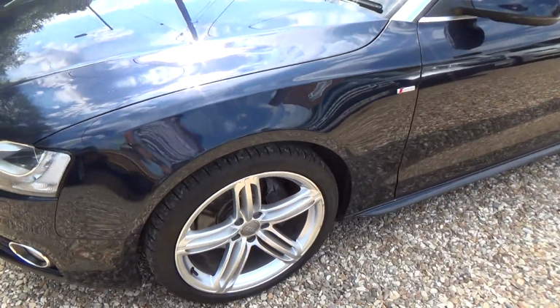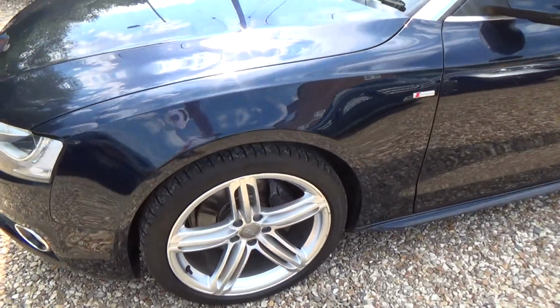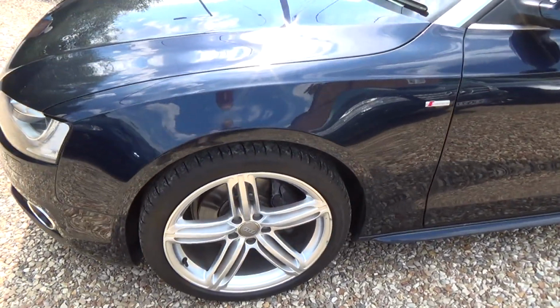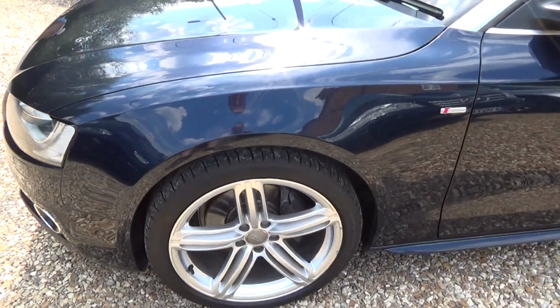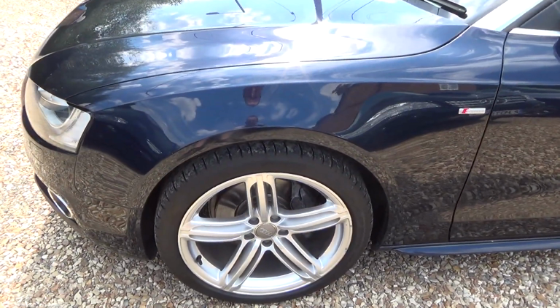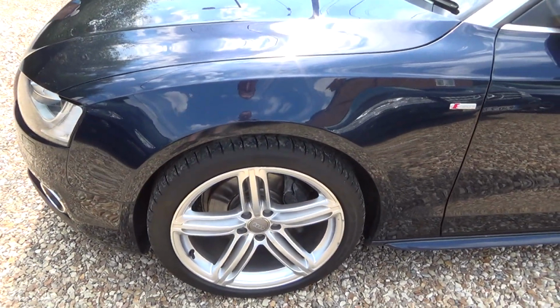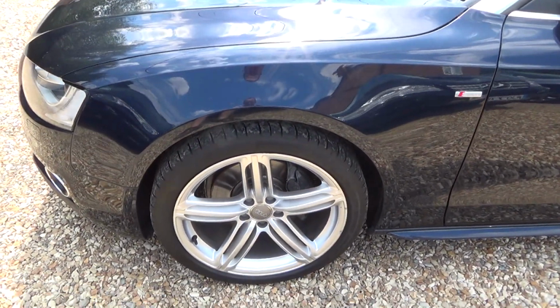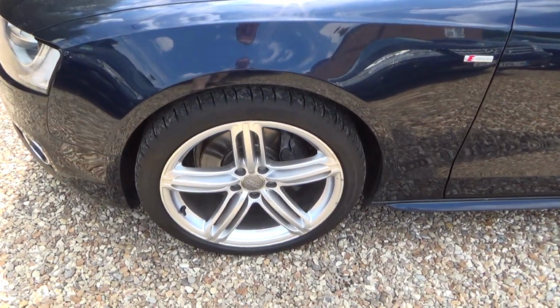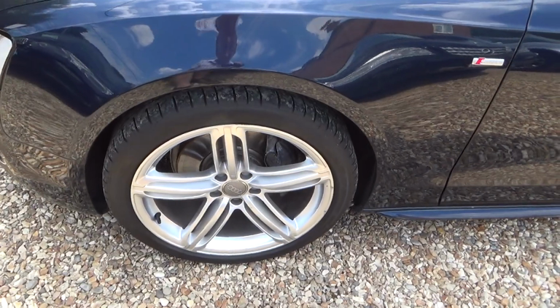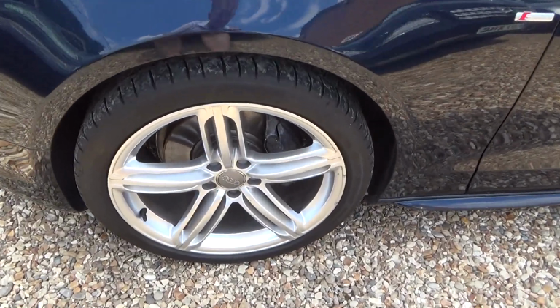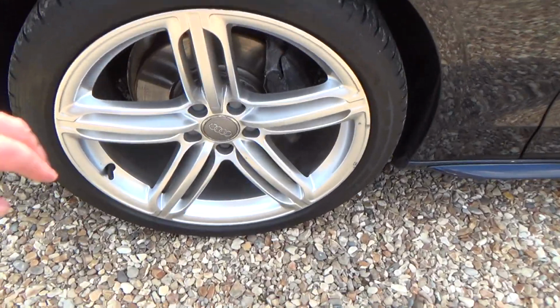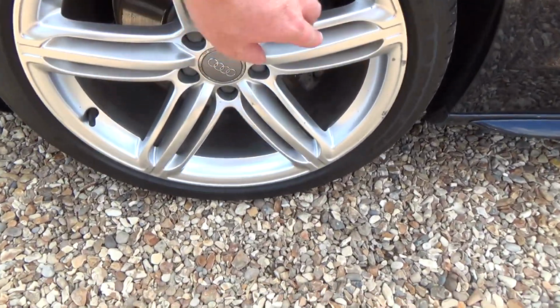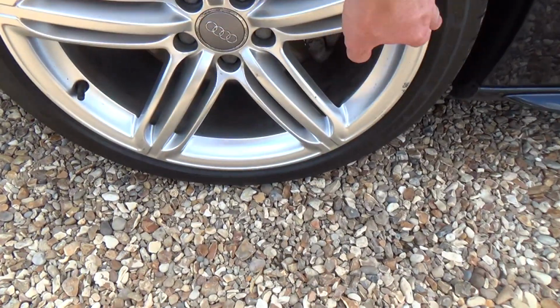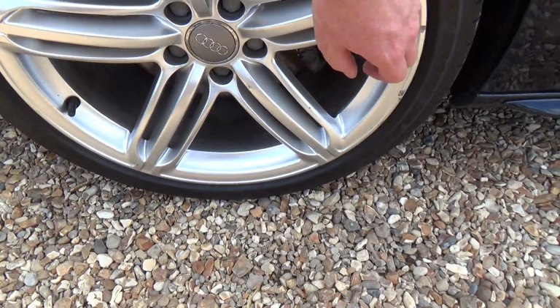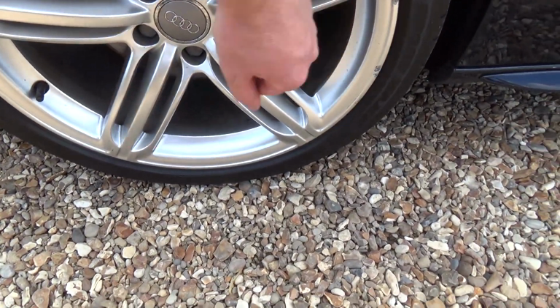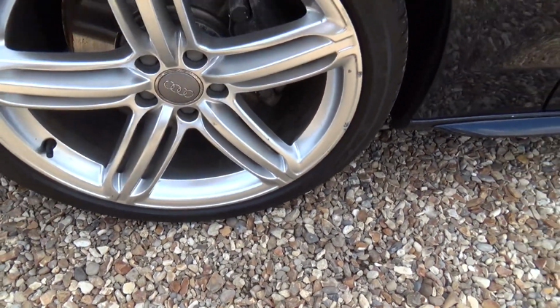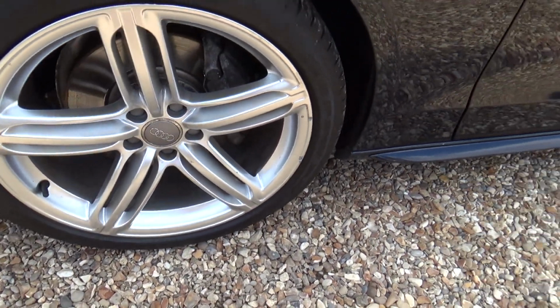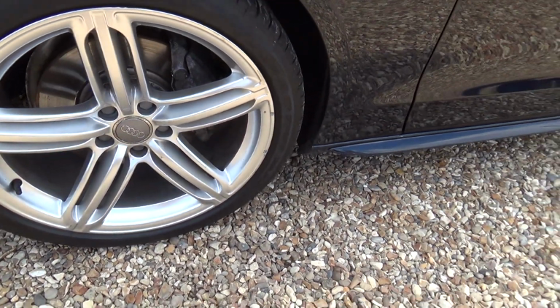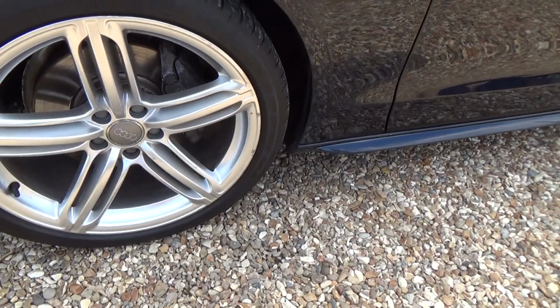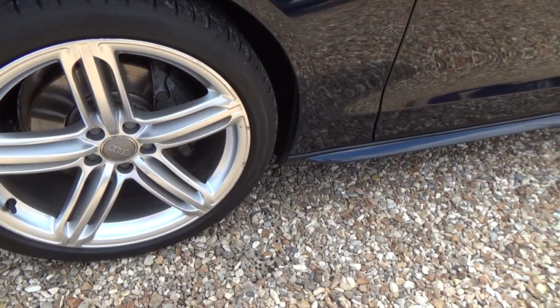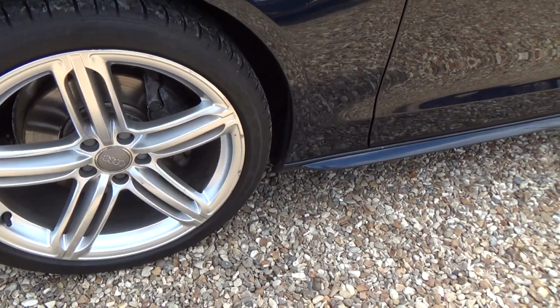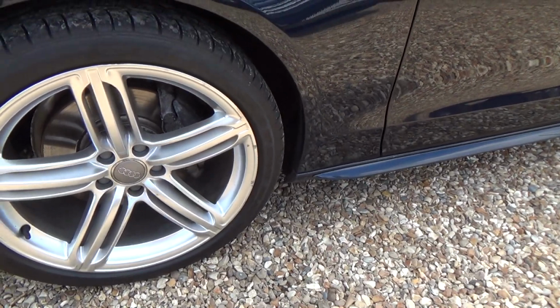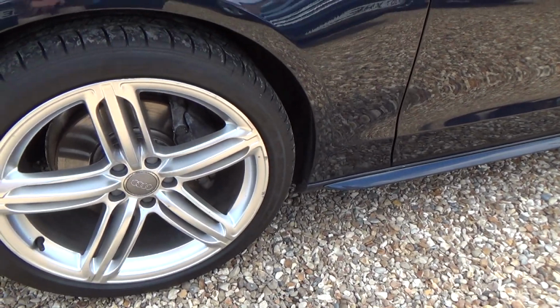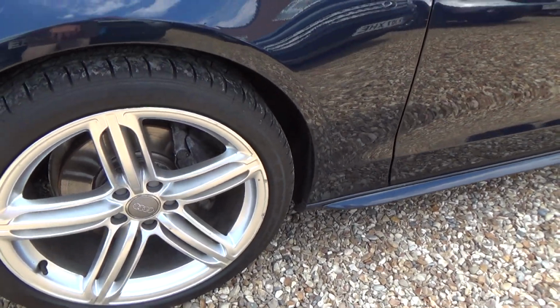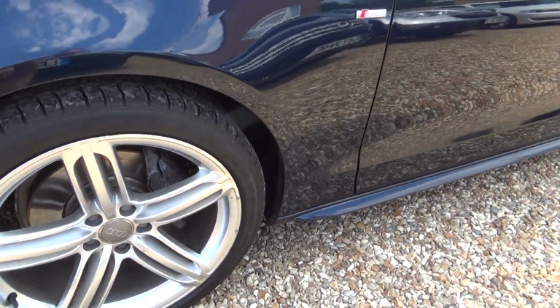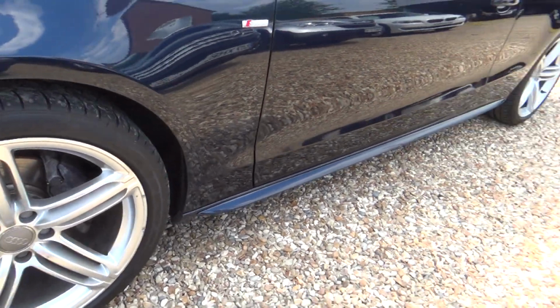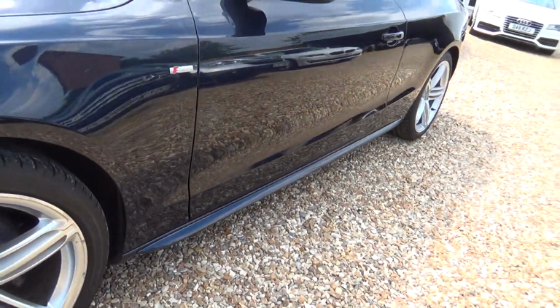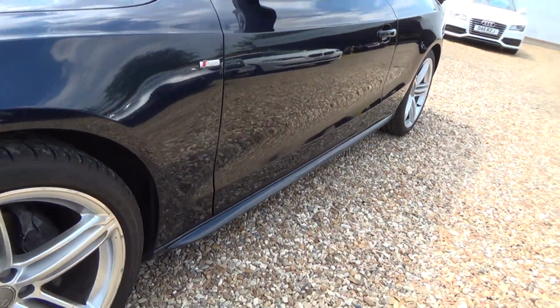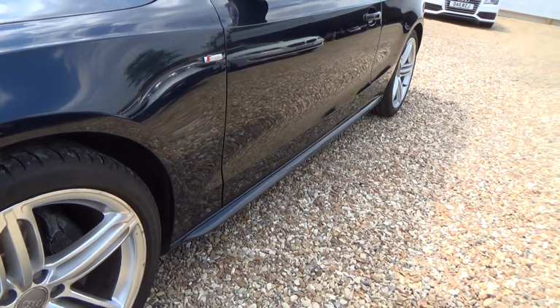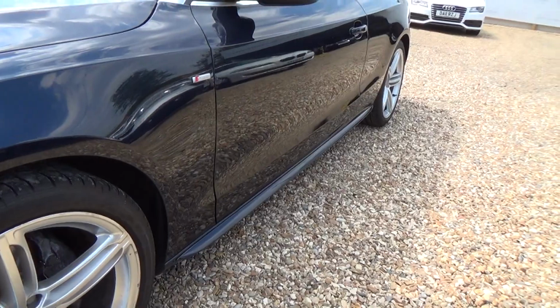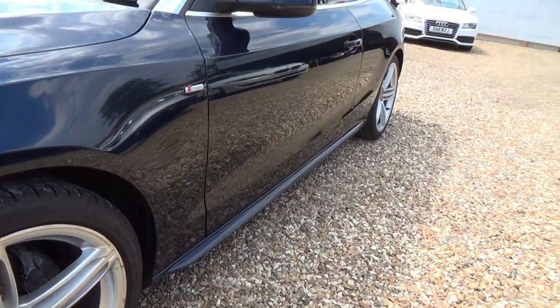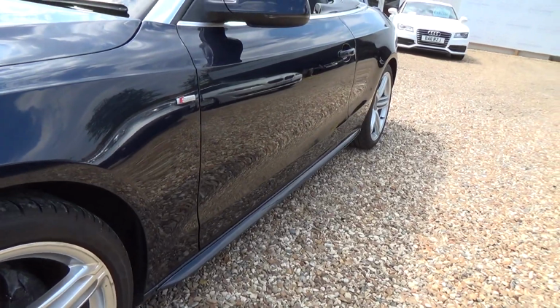The passenger front wheel — this has got the 19-inch five-arm triple spokes. As you can see there's just a couple of chips out really, so we'll go around and touch those in. Not really bad enough to warrant a refurb.